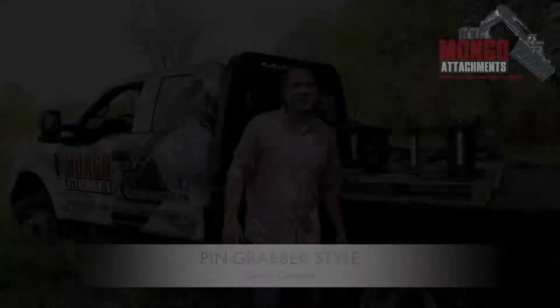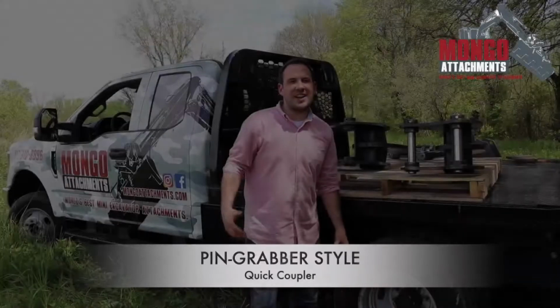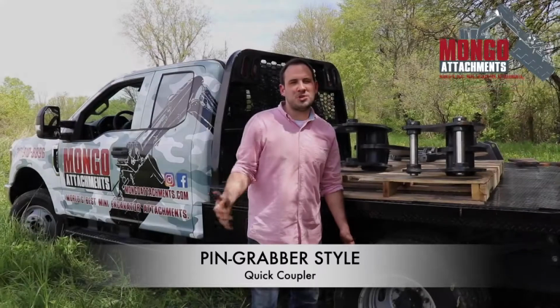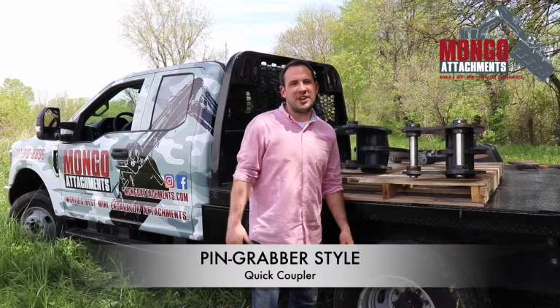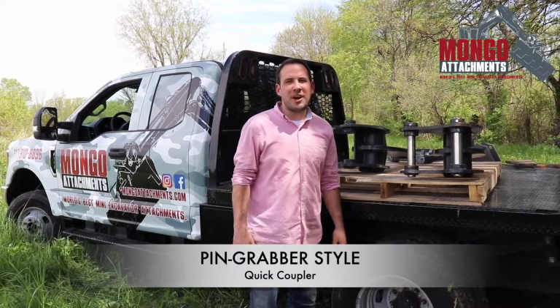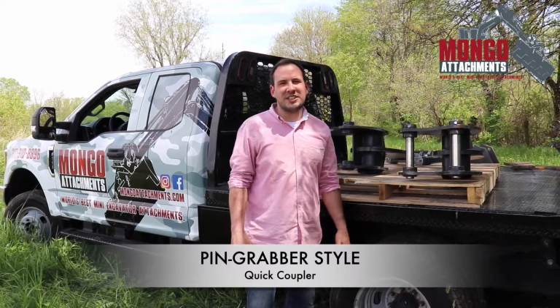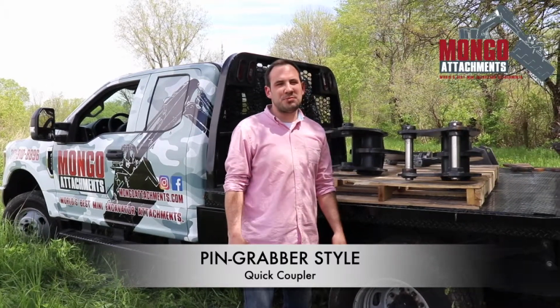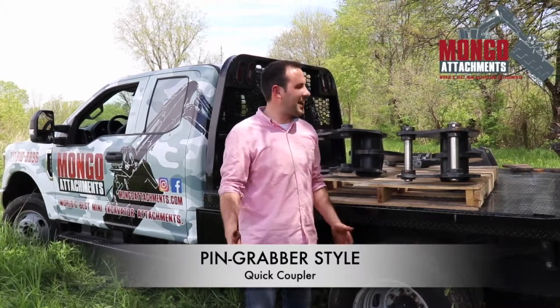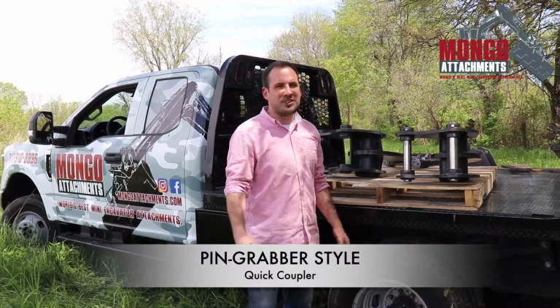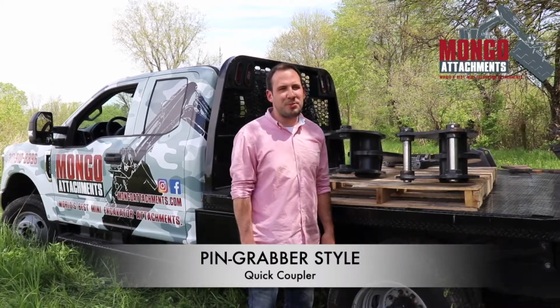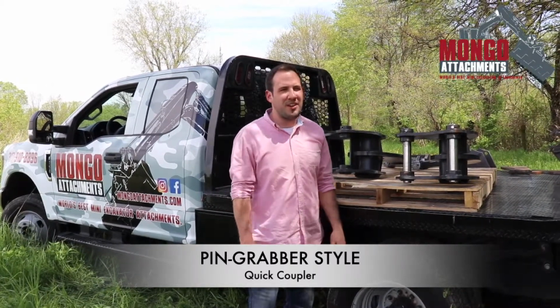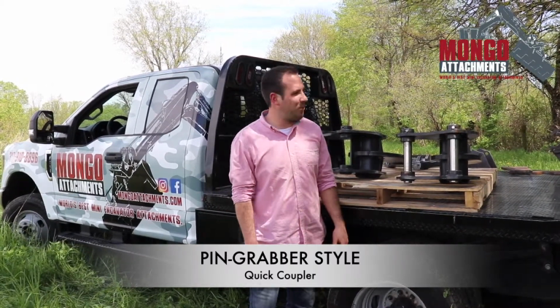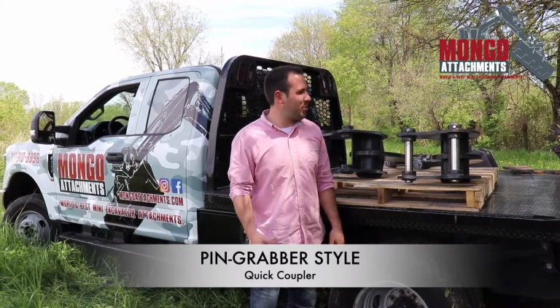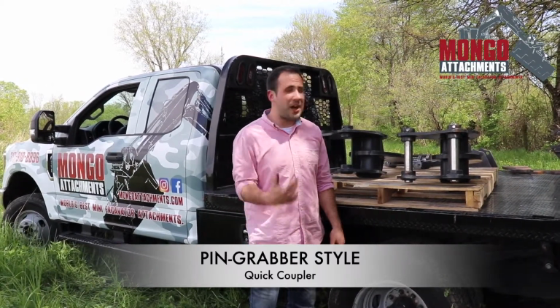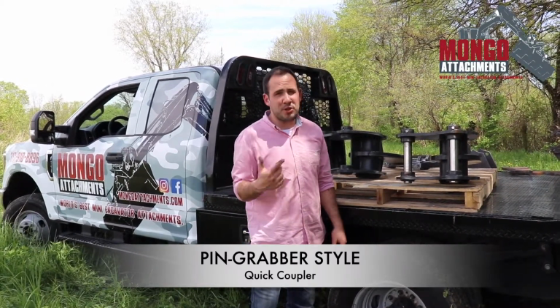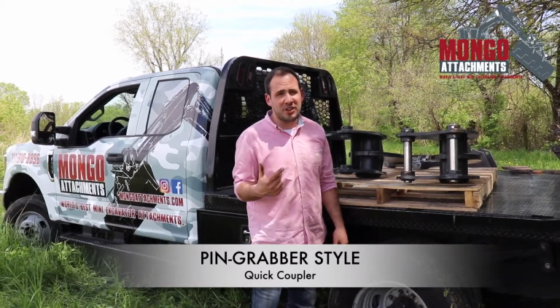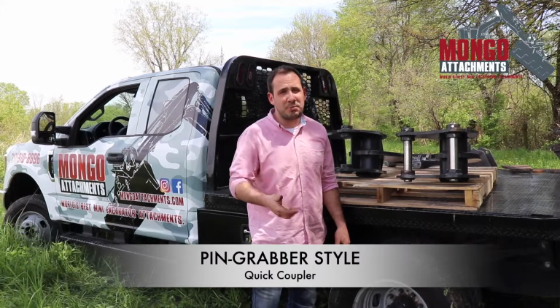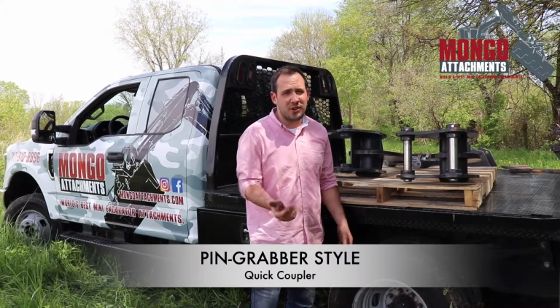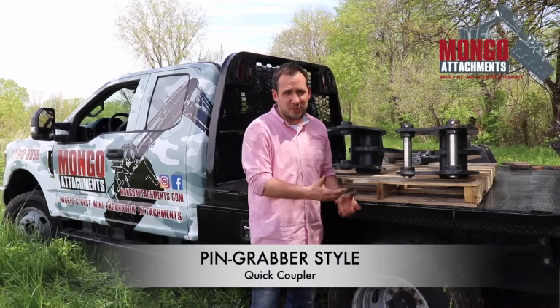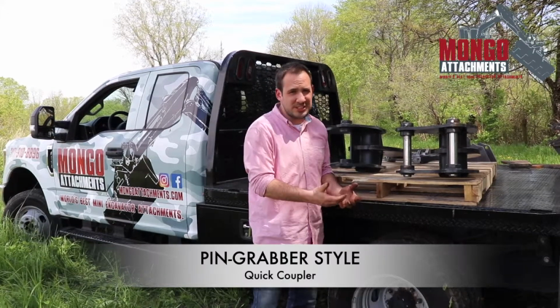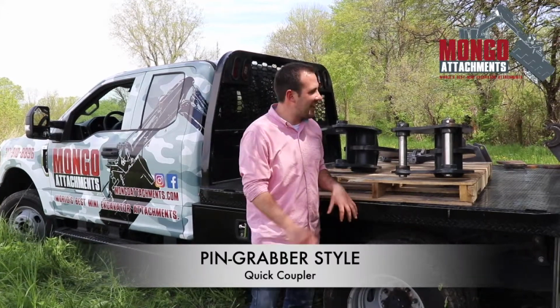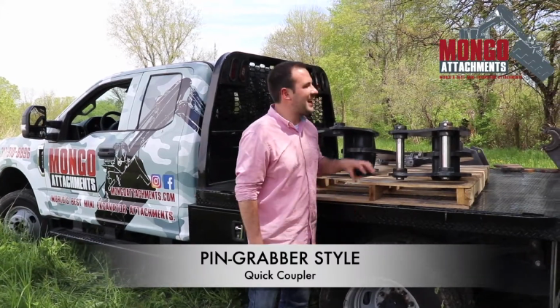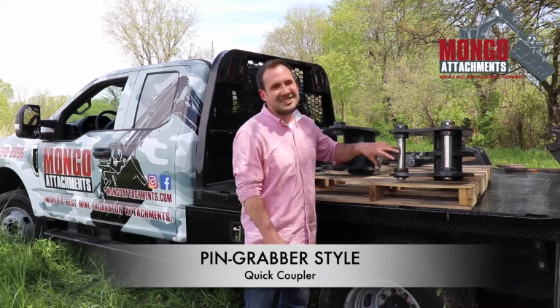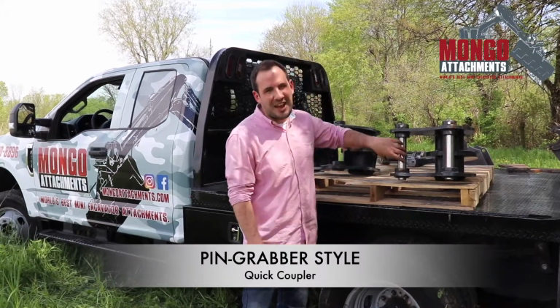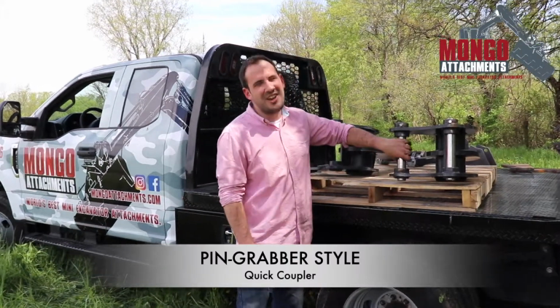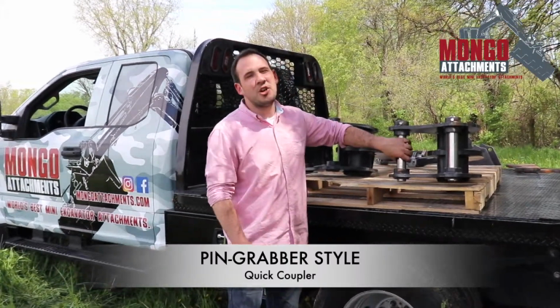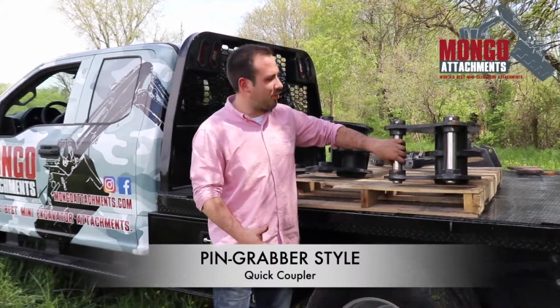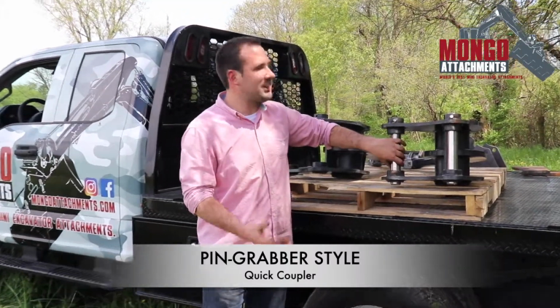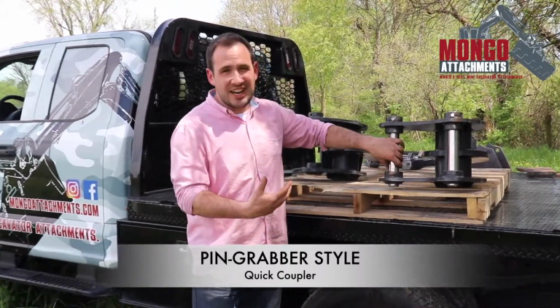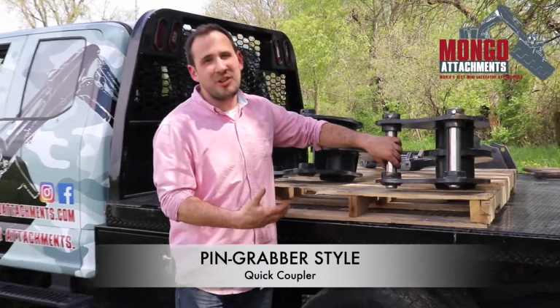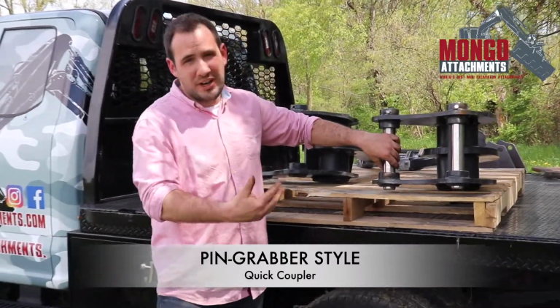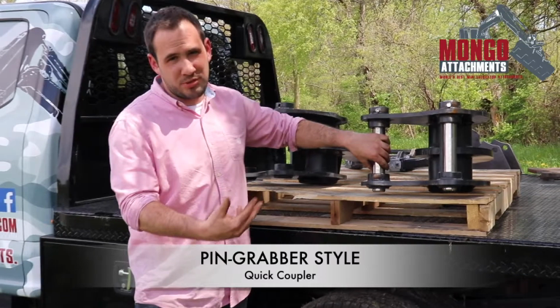Hi guys, Jordan here with Mongo Attachments. Today I want to talk about one of the most popular coupler or hookup systems, and that is the pin grabber style quick coupler.